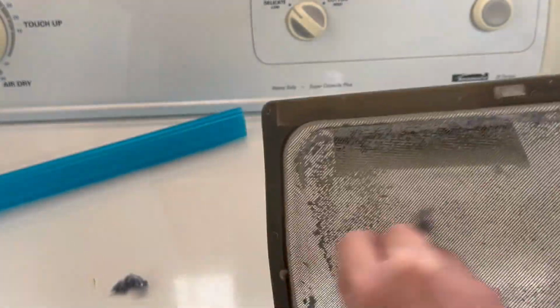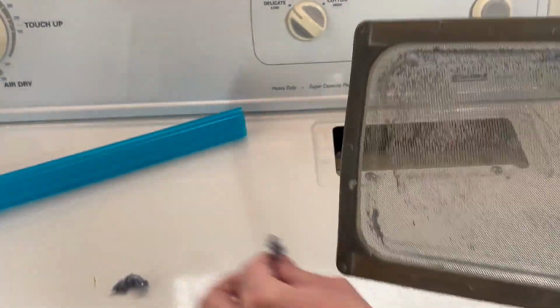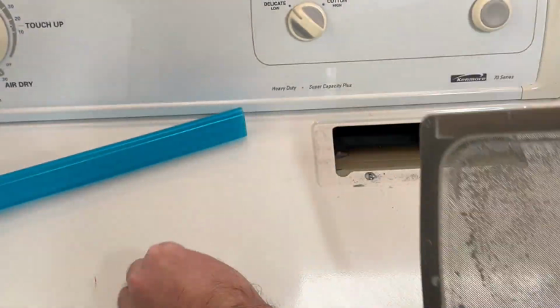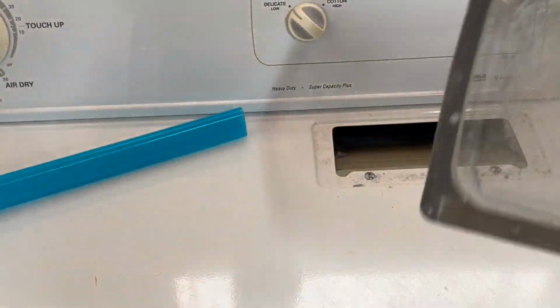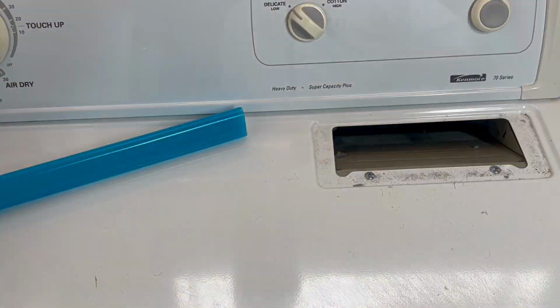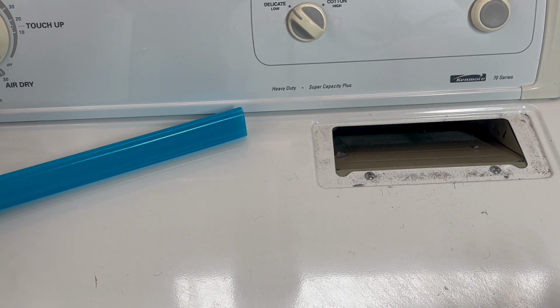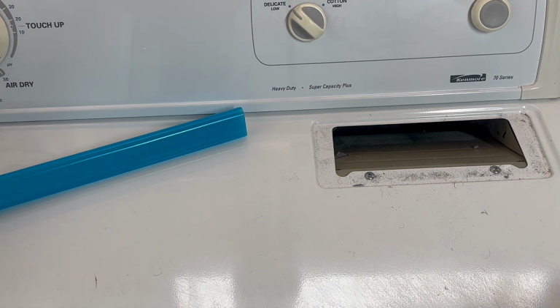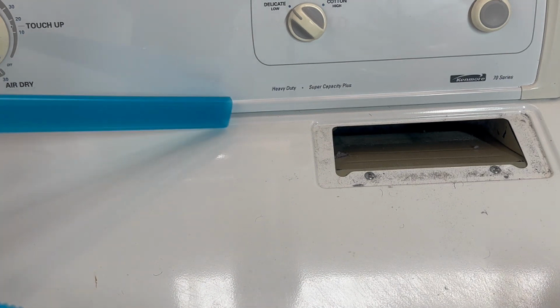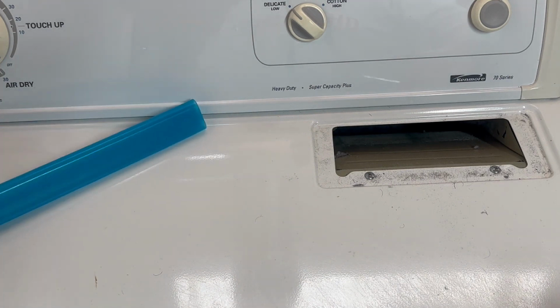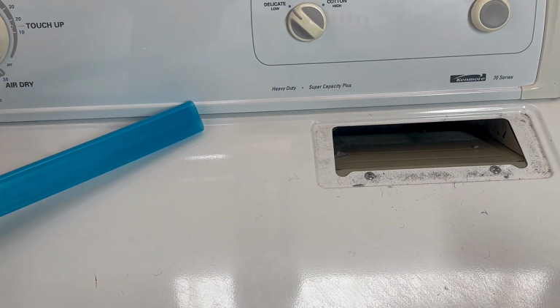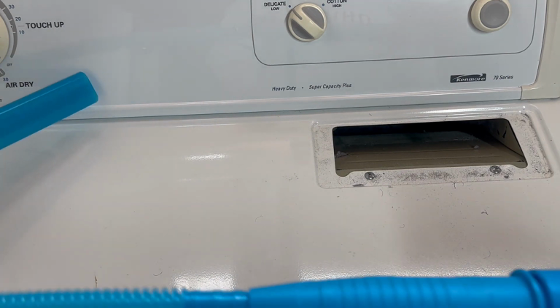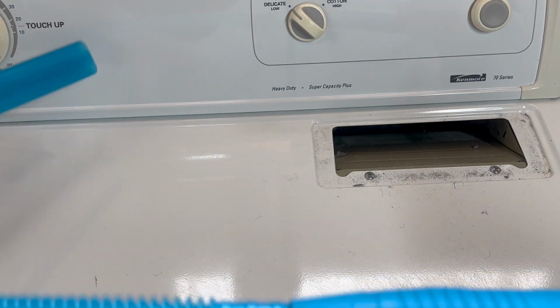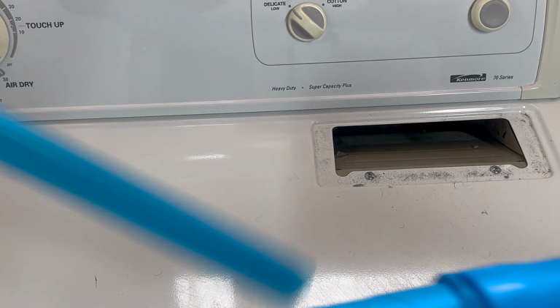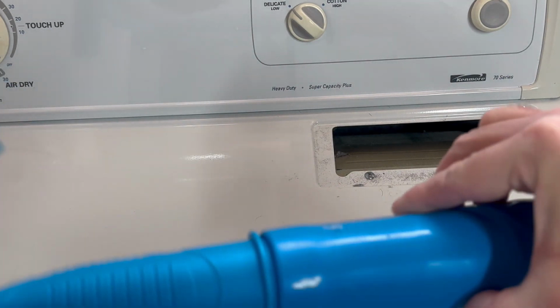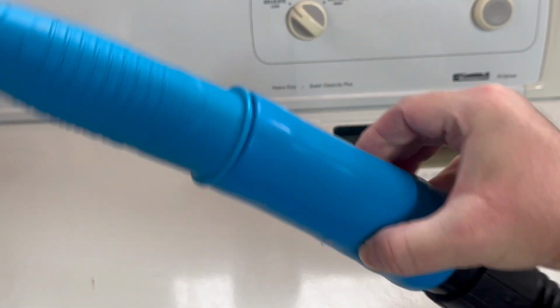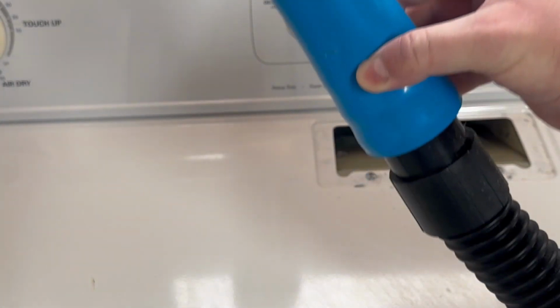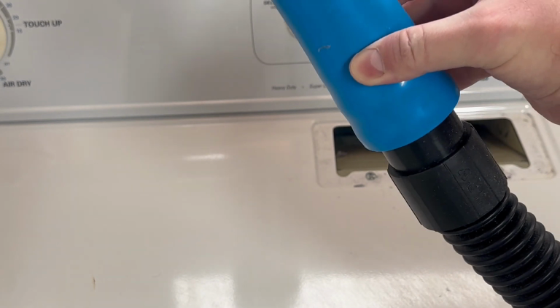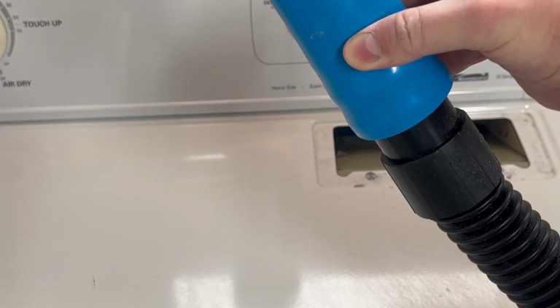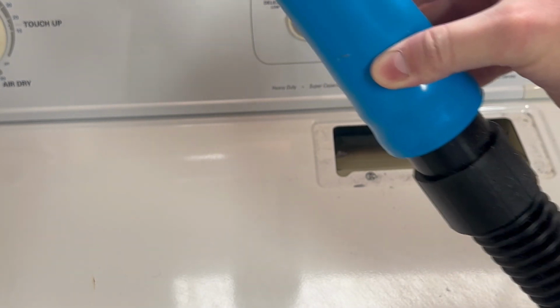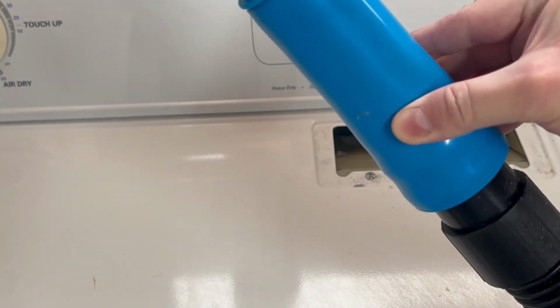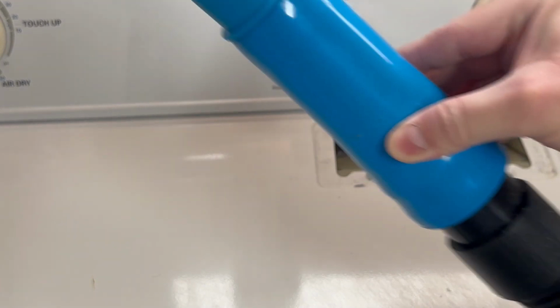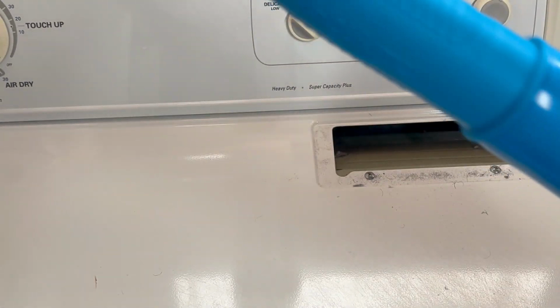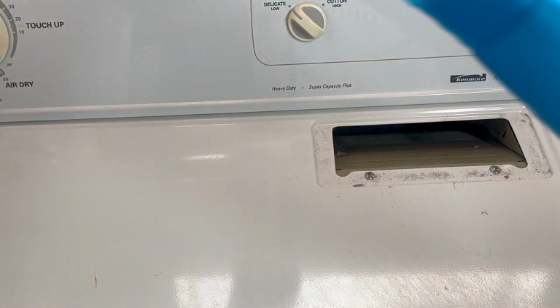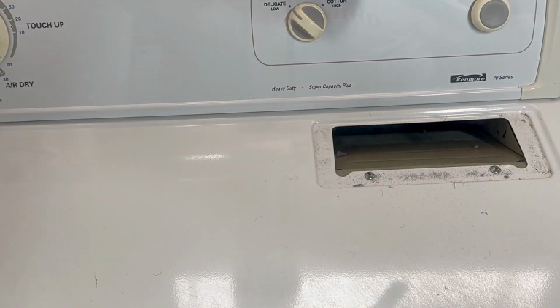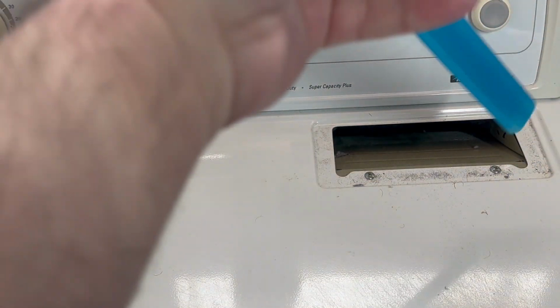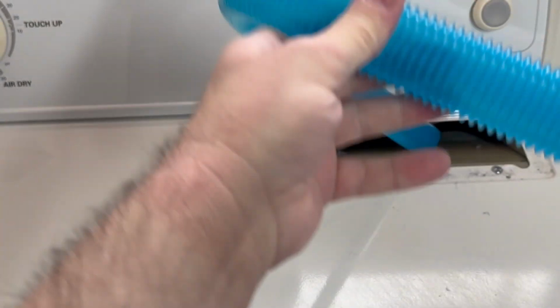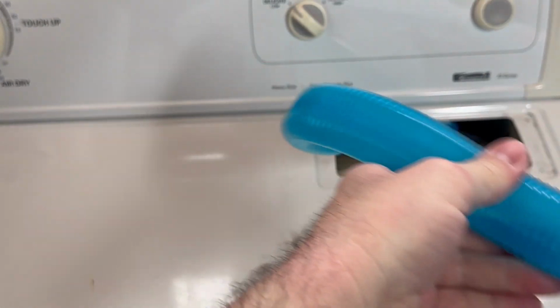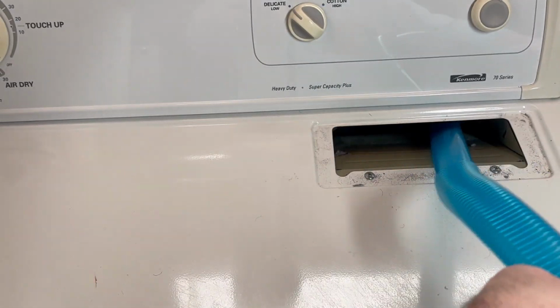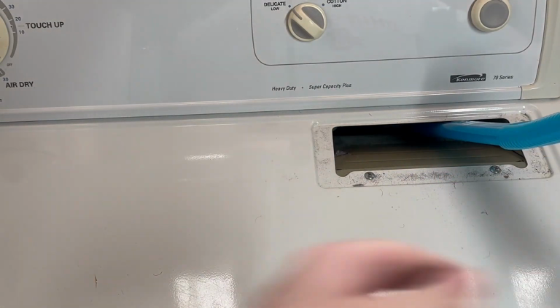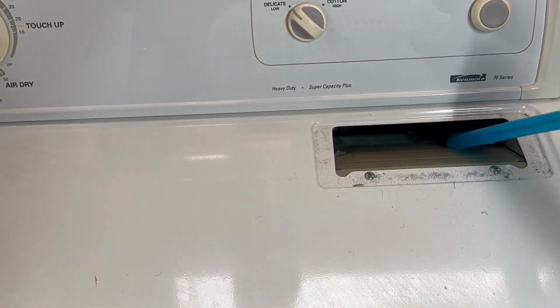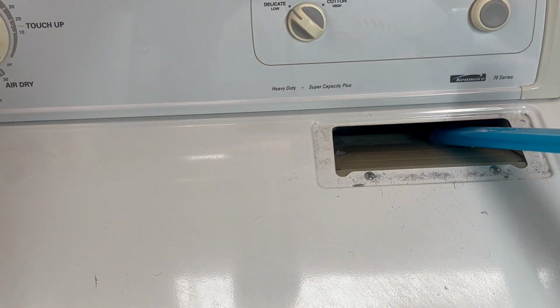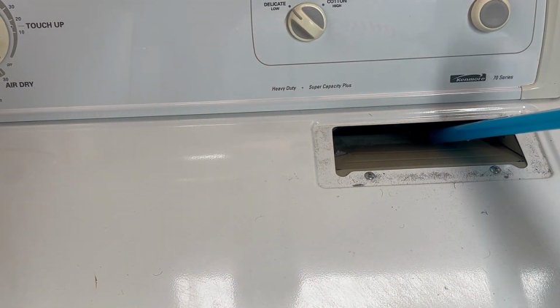It makes a nice mess. For this first round, I'm just going to stick the attachment down inside the lint trap — I've got it attached to my shop vac. I'm going to turn on the vacuum and see what we get.